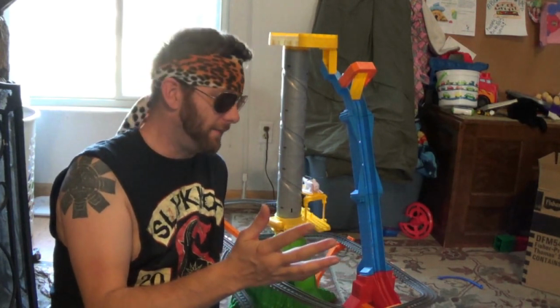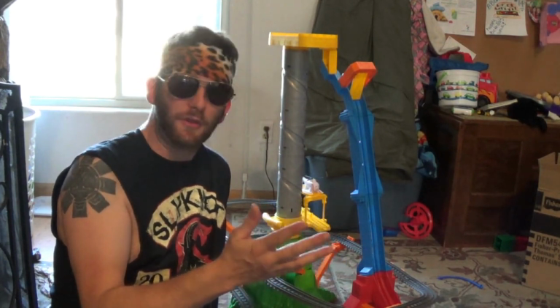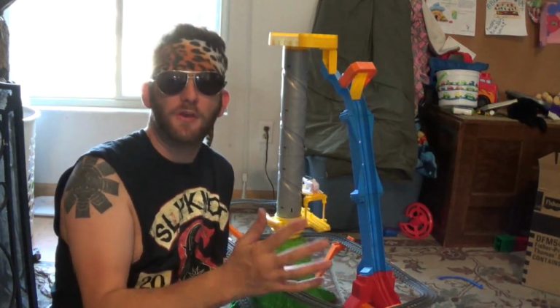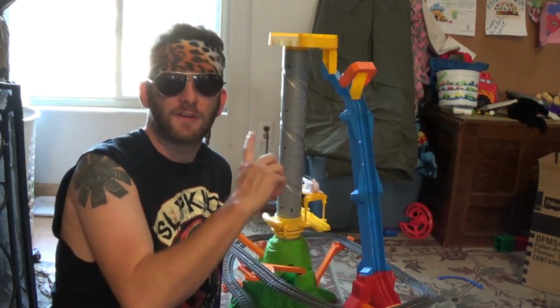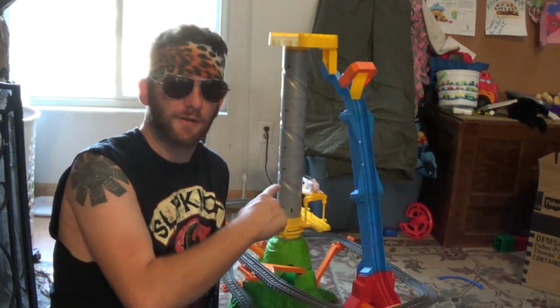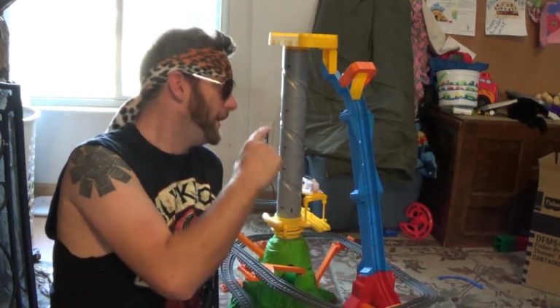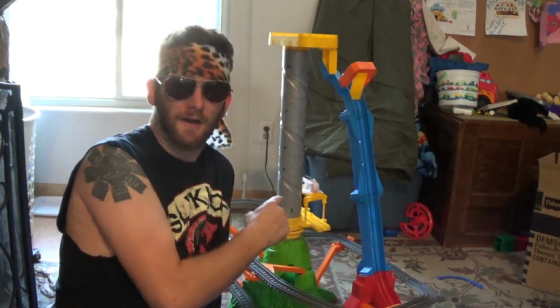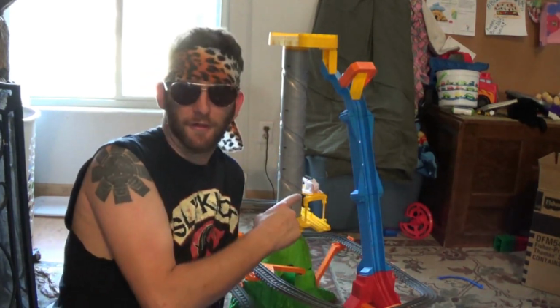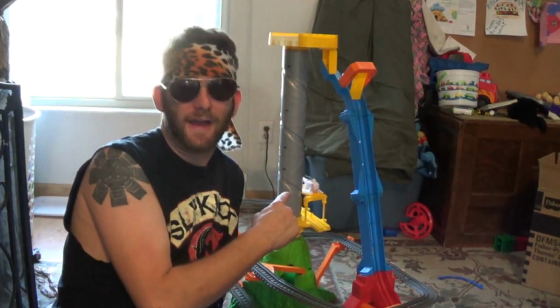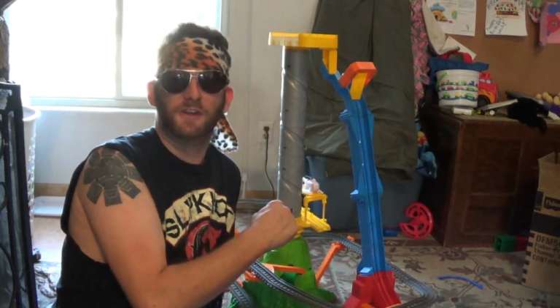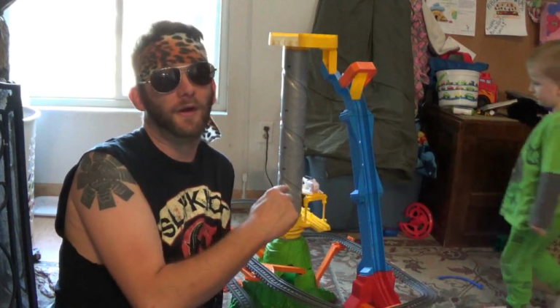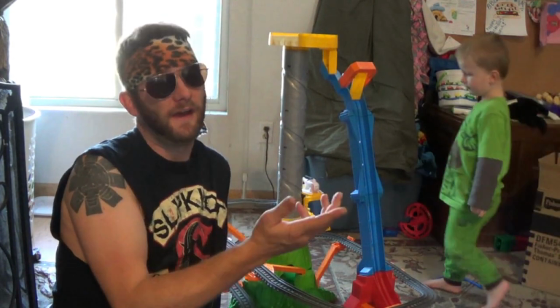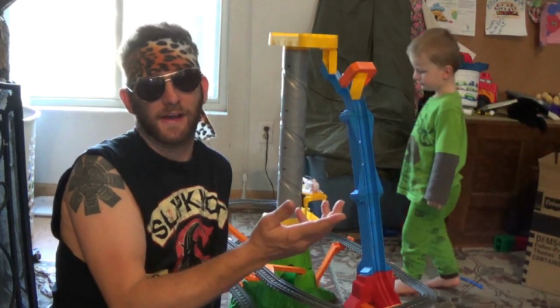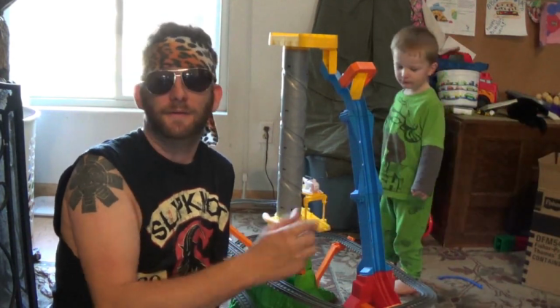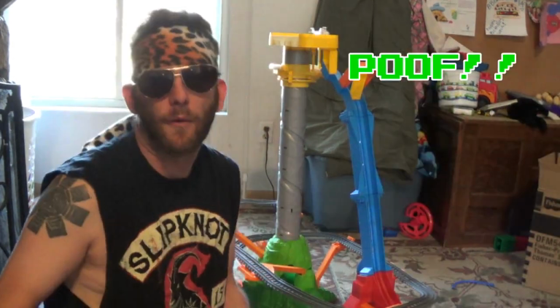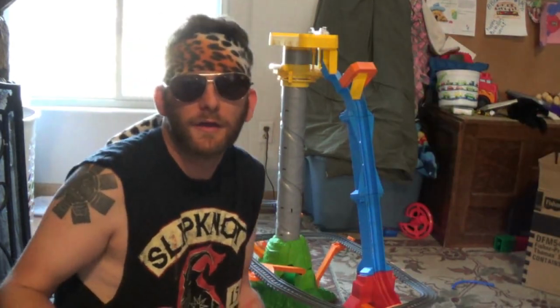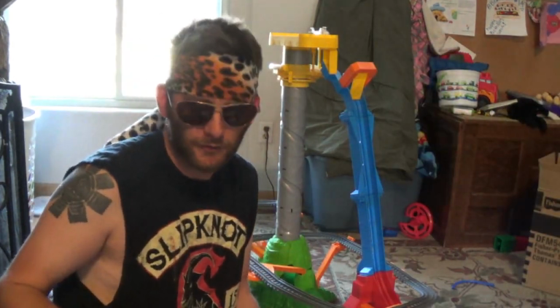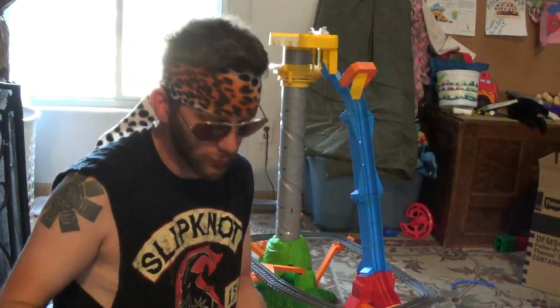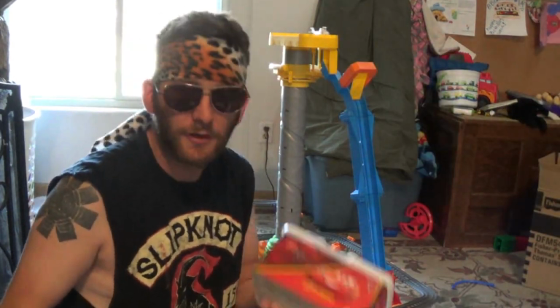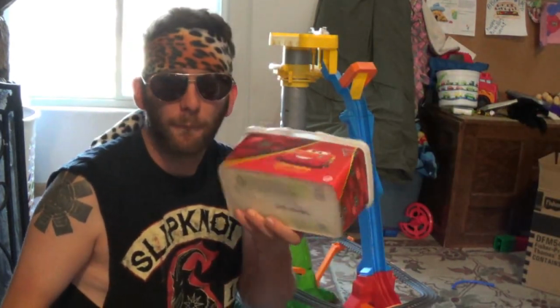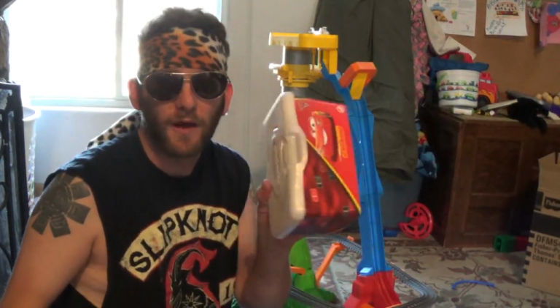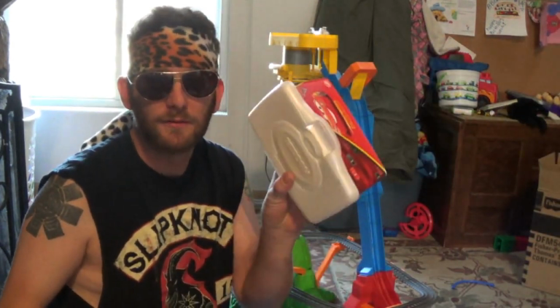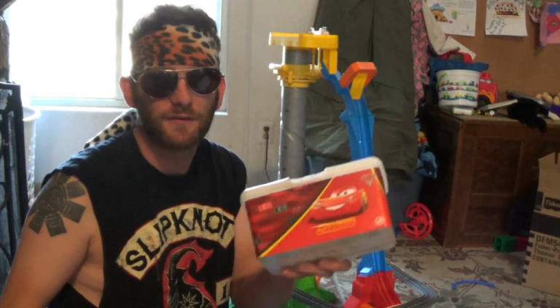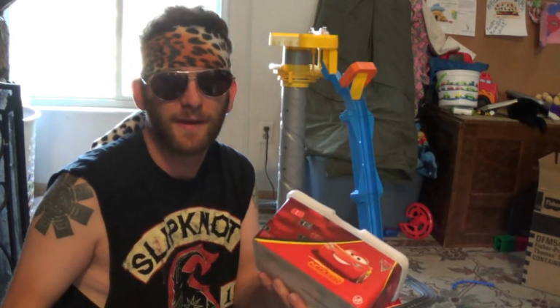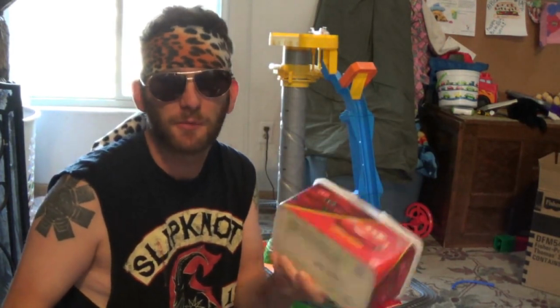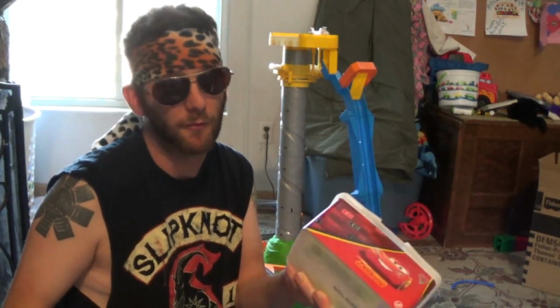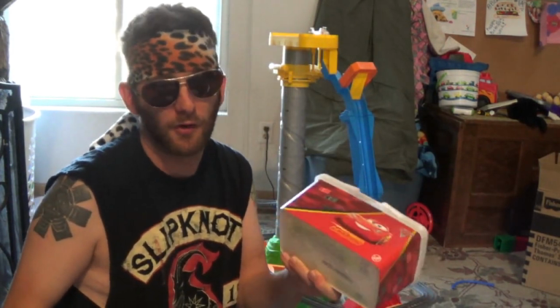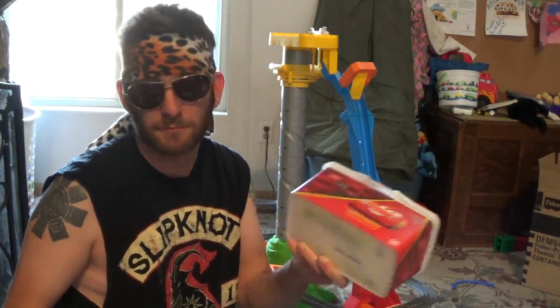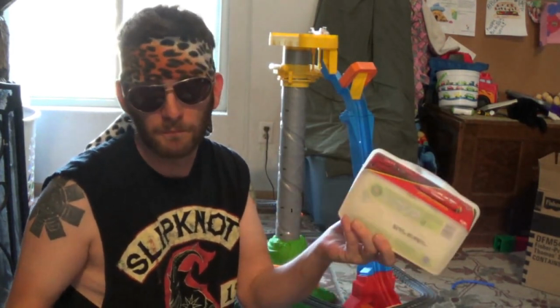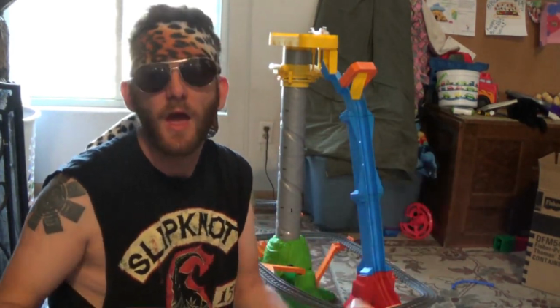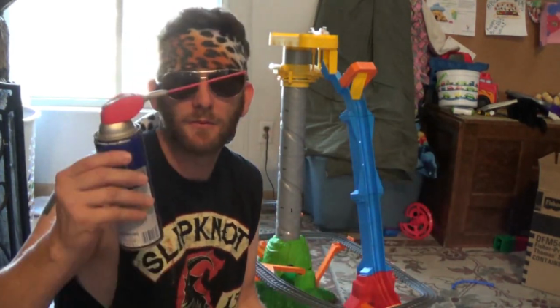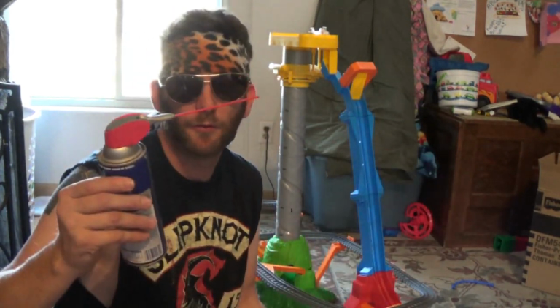I'm going to show you how you can fix your $100 Sky High Bridge Jump to work every time. All you're going to need are two tools: baby wipes — because if you have the Sky High Bridge Jump, you'll probably have a baby involved, right? — and some WD-40.